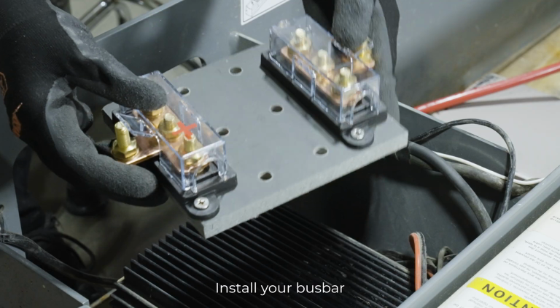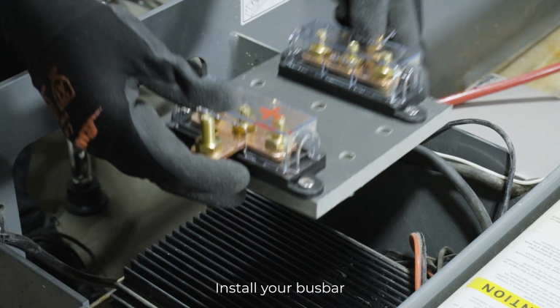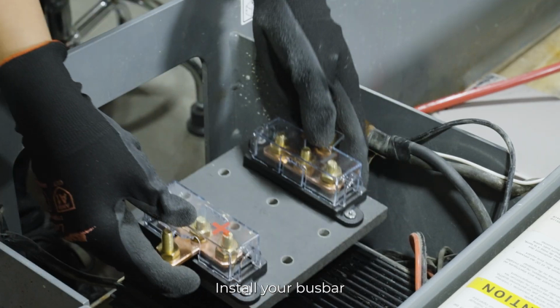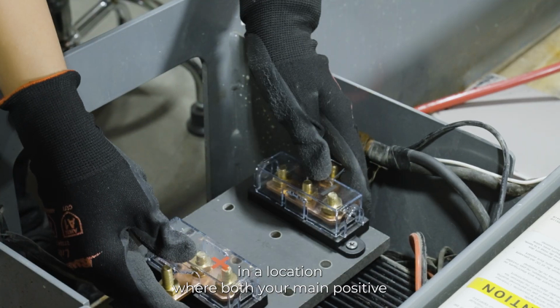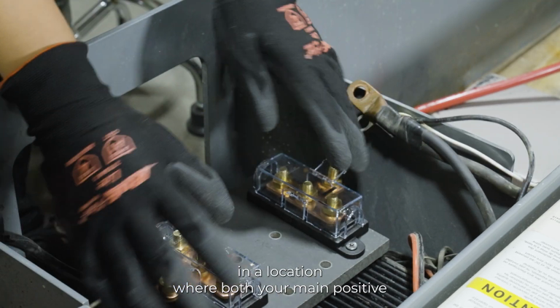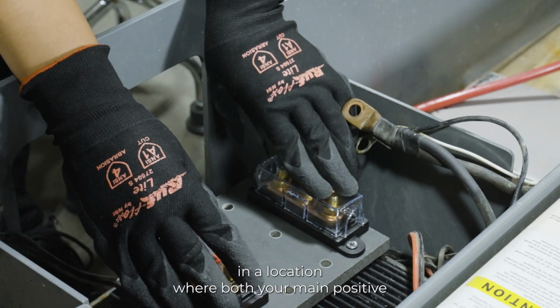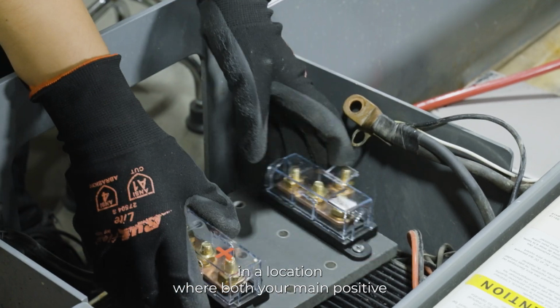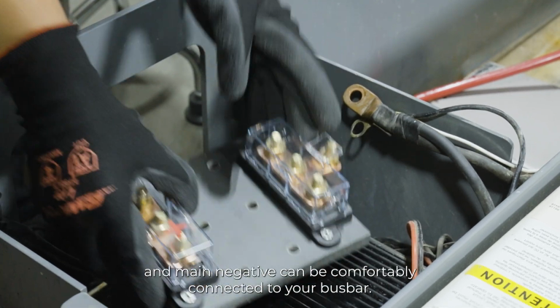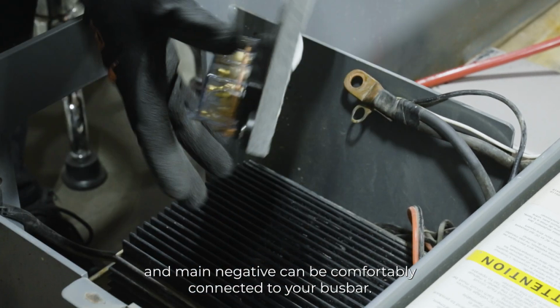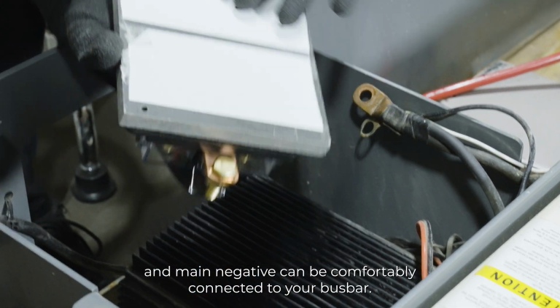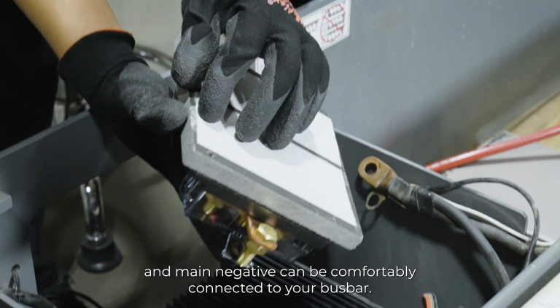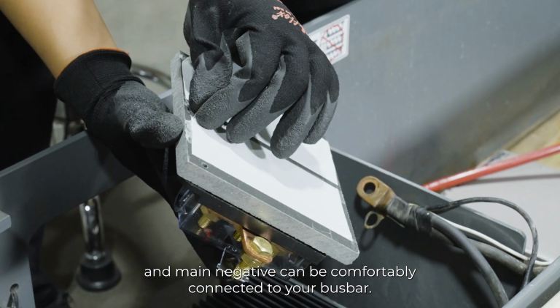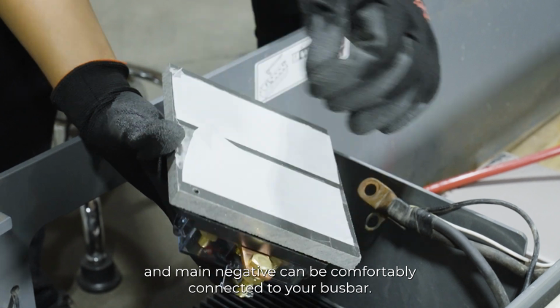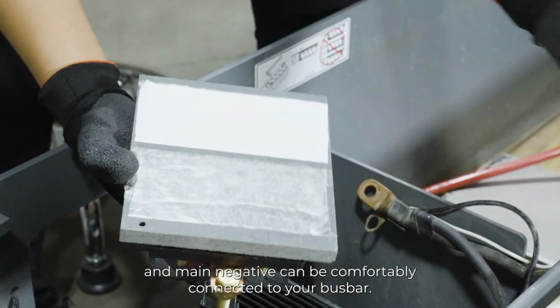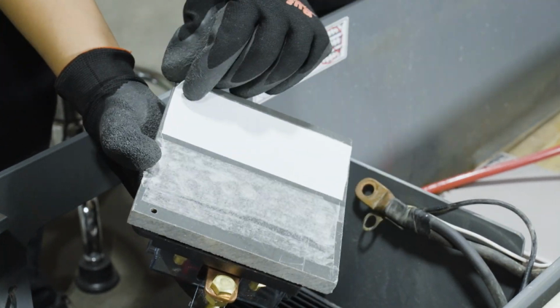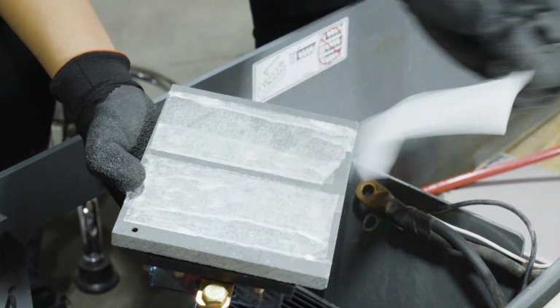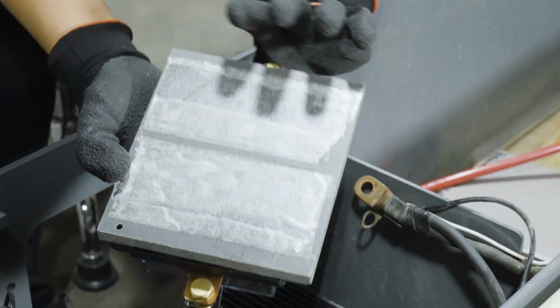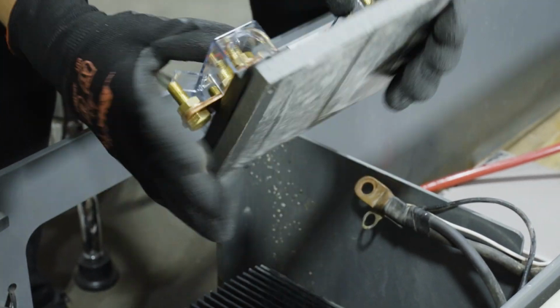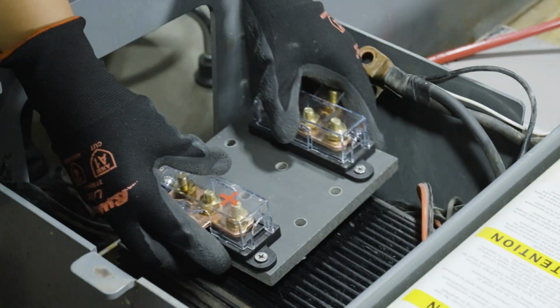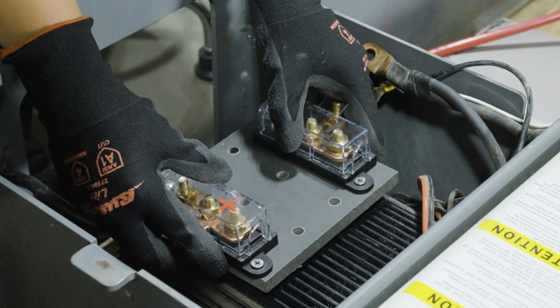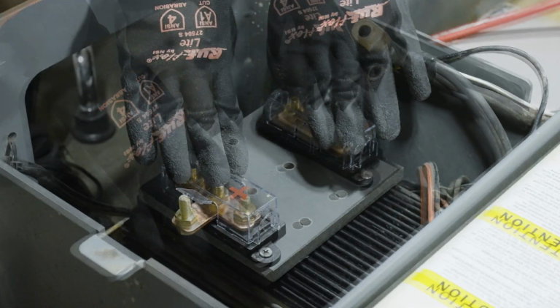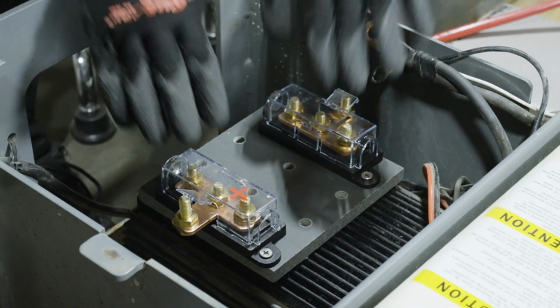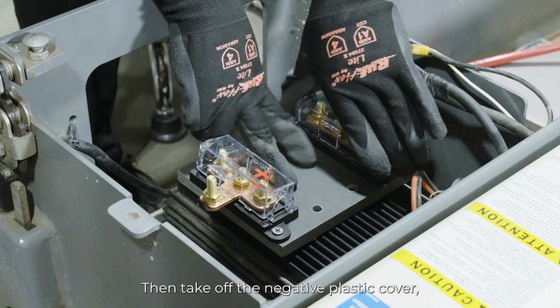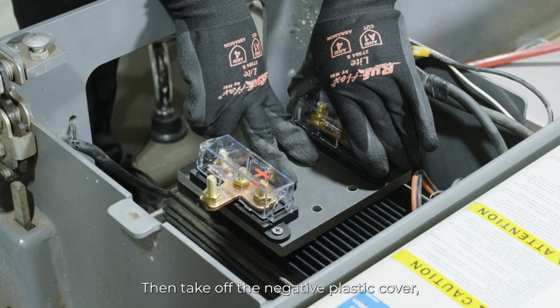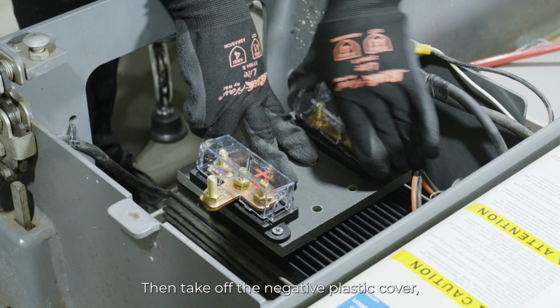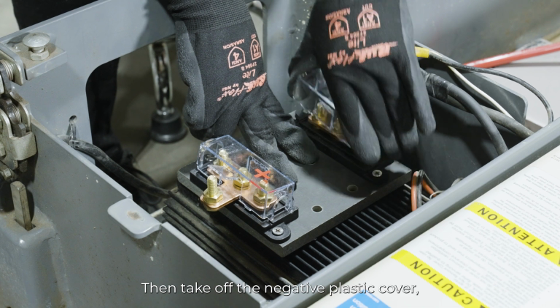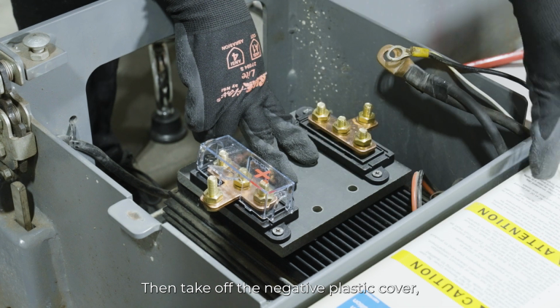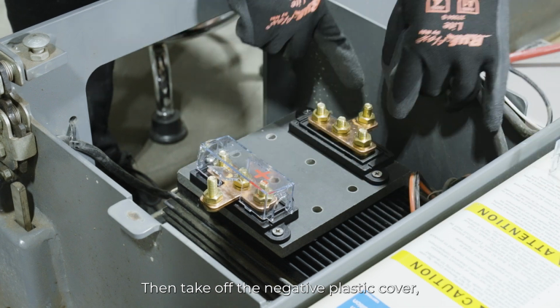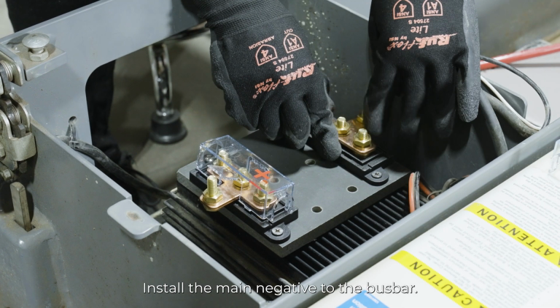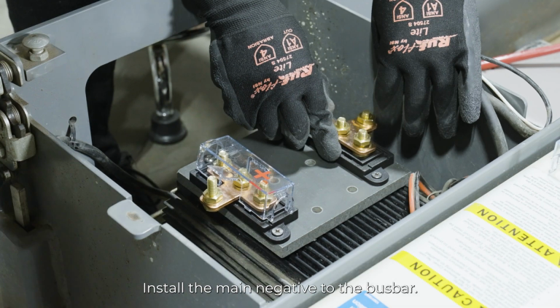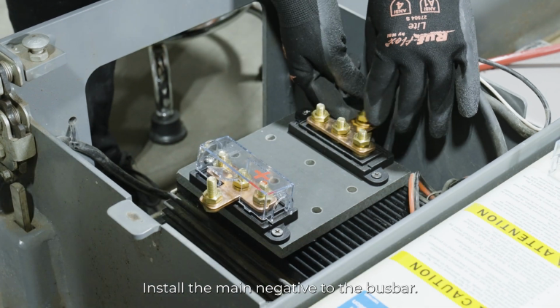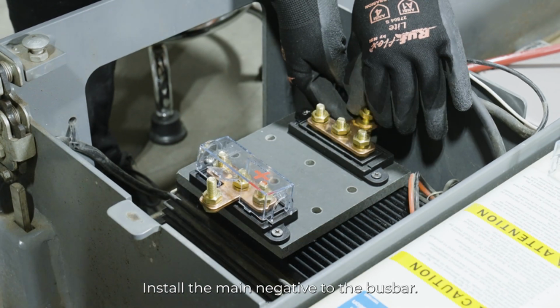Remove each of the lead-acid batteries. Install your bus bar in a location where both your main positive and main negative can be comfortably connected to your bus bar. Then, take off the negative plastic cover and install the main negative to the bus bar.